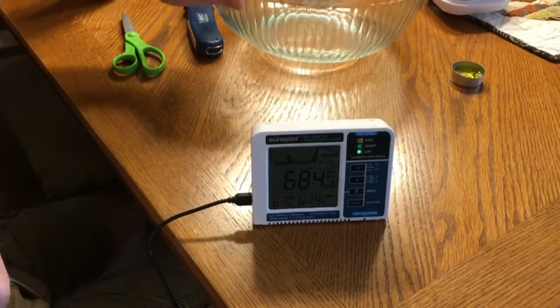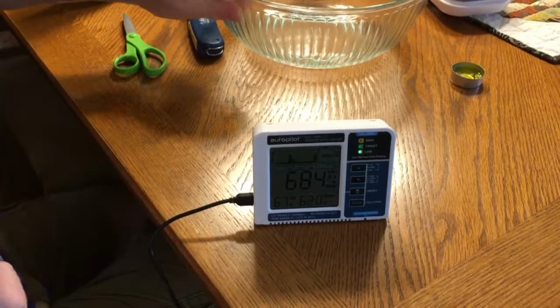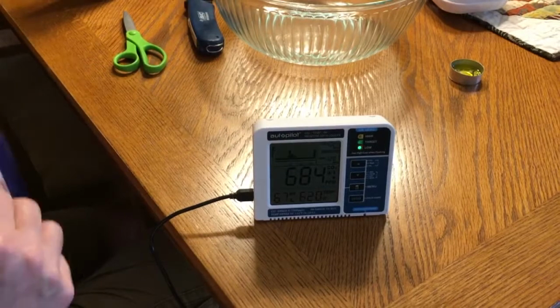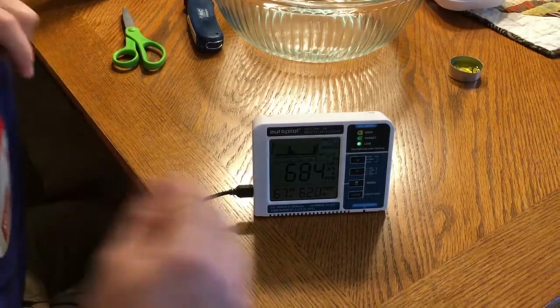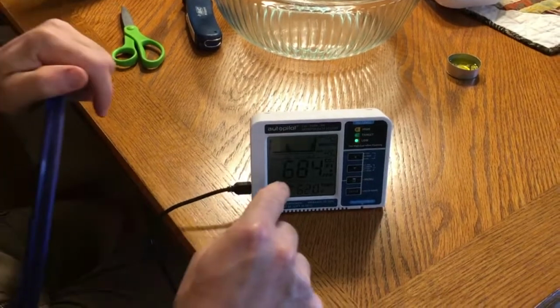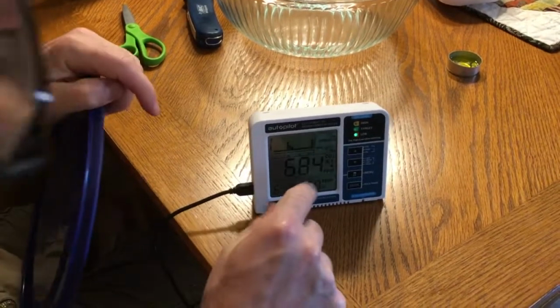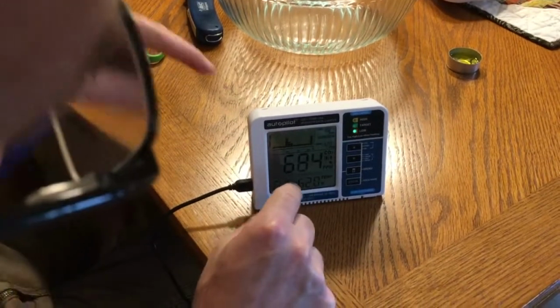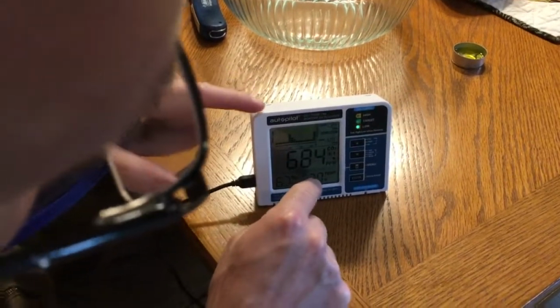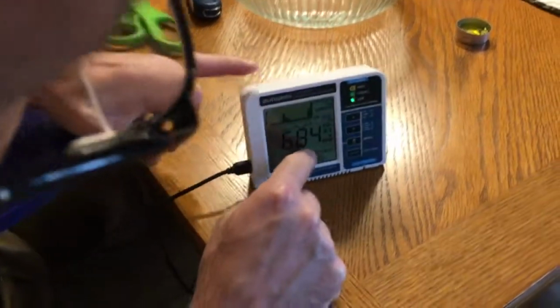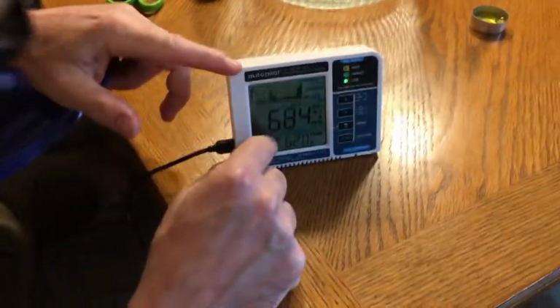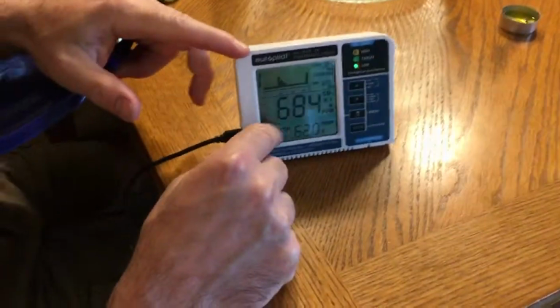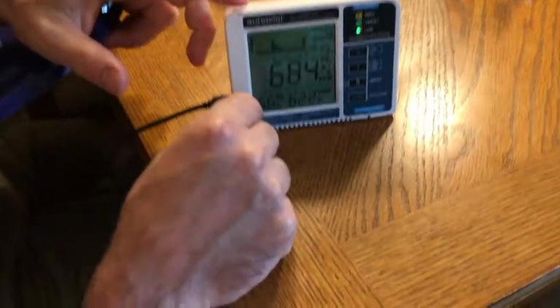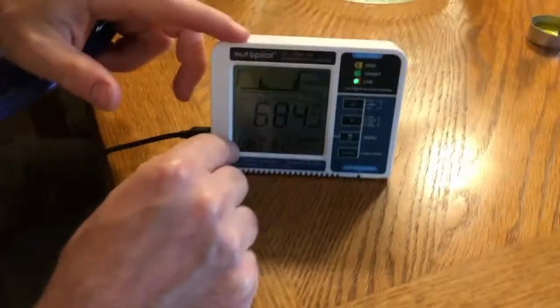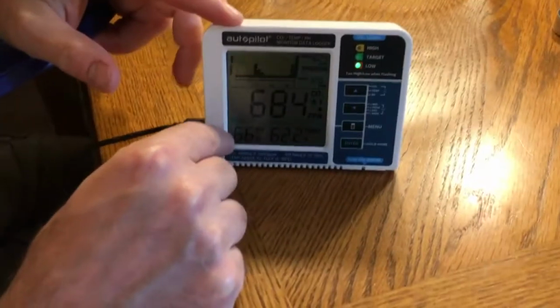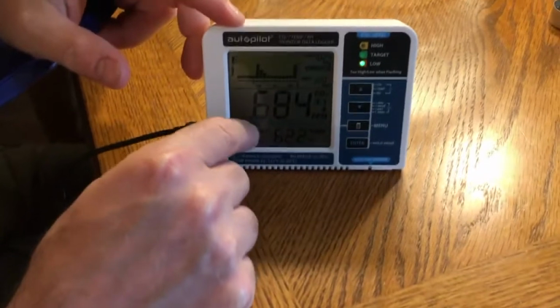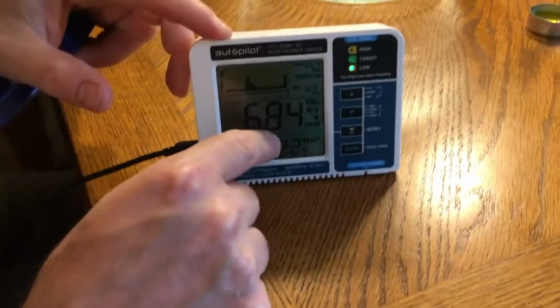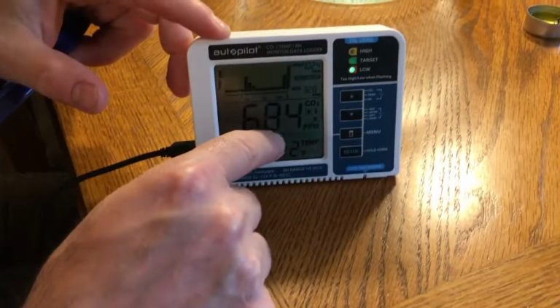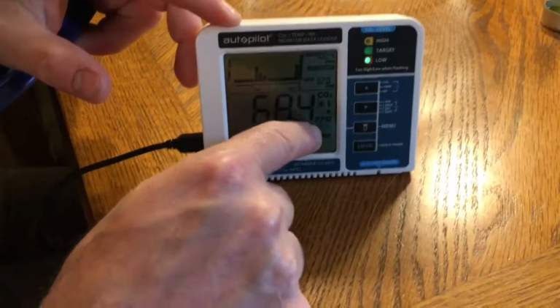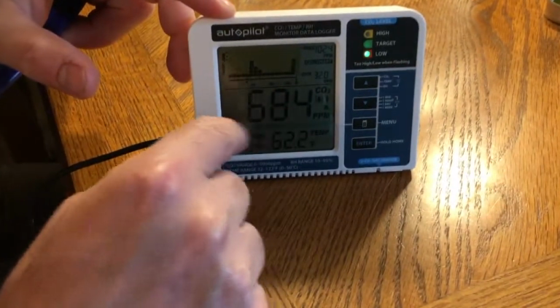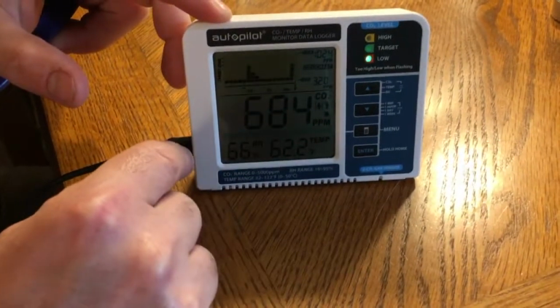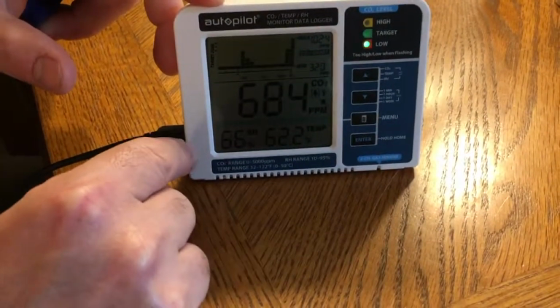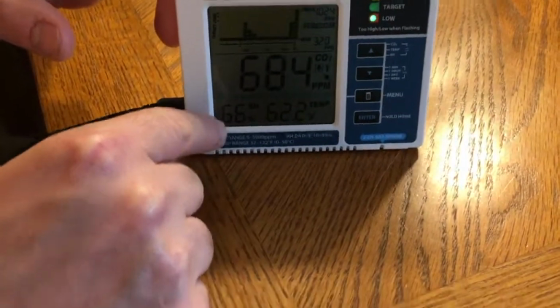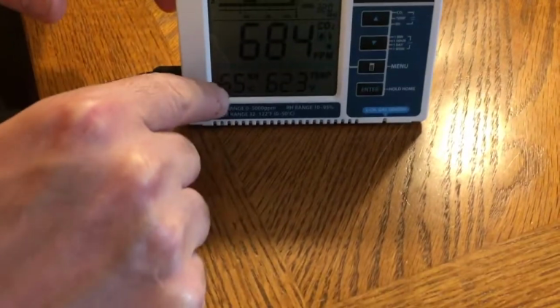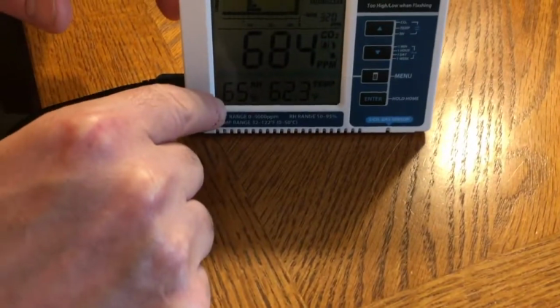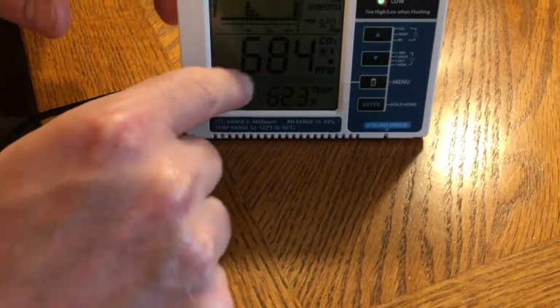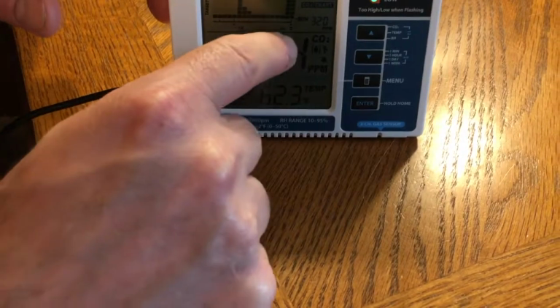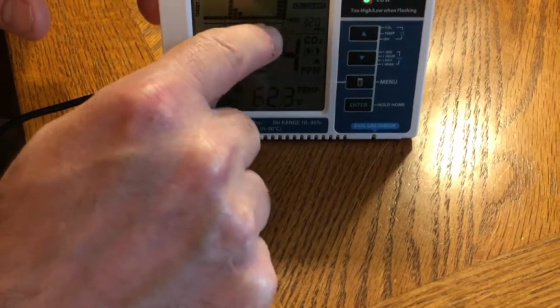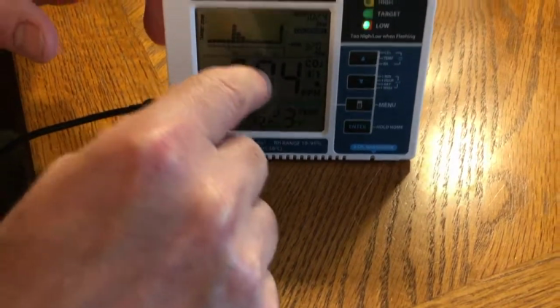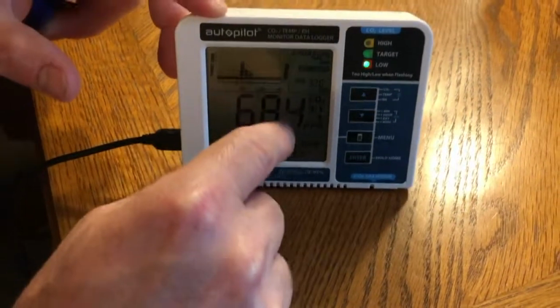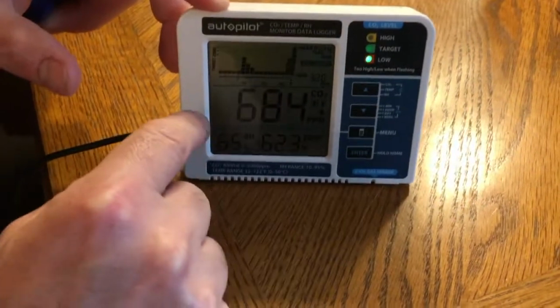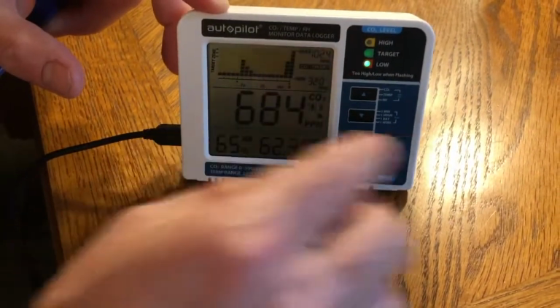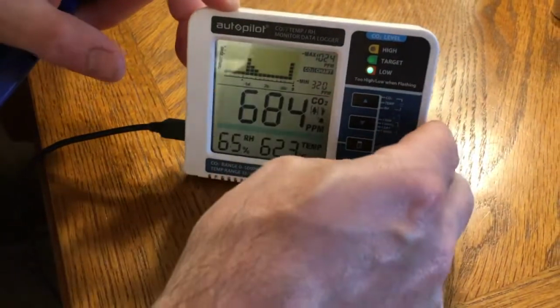First, its reading is — we can see it's at about 600 parts per million, 684 parts per million CO2. It's at 66% relative humidity, but it's not updating very often.